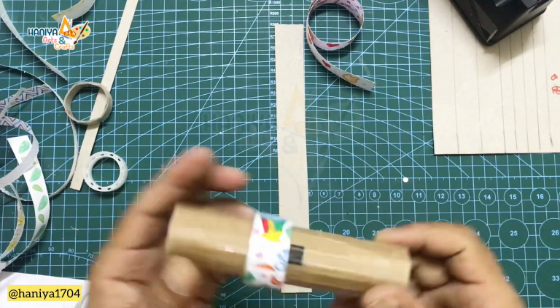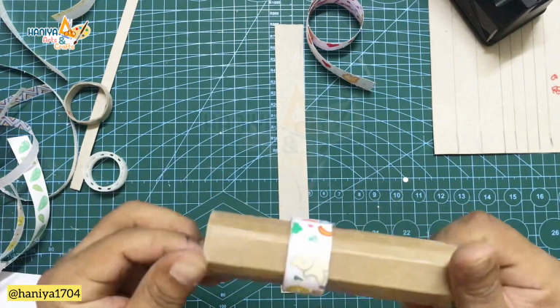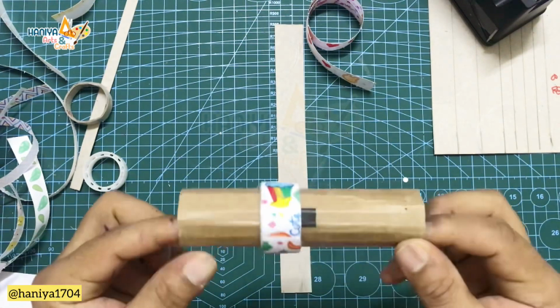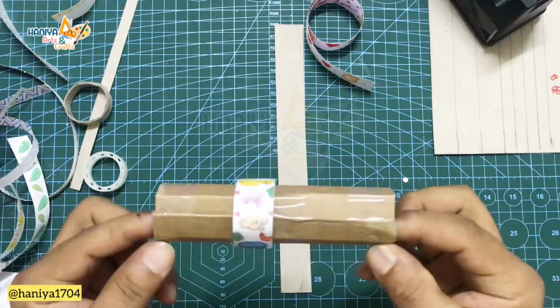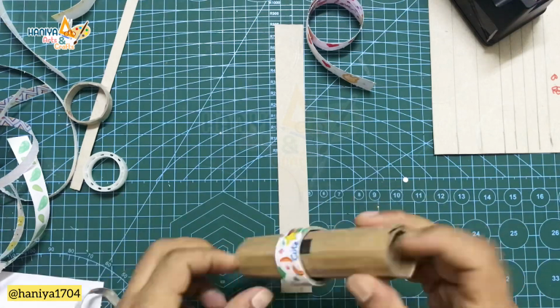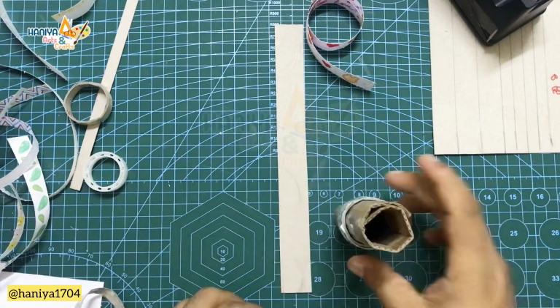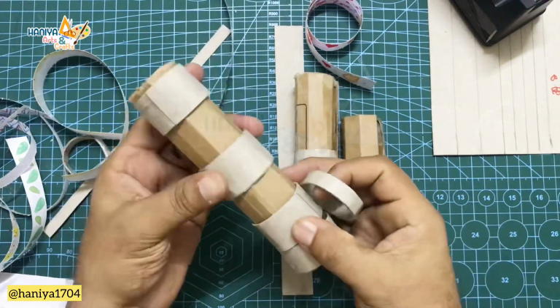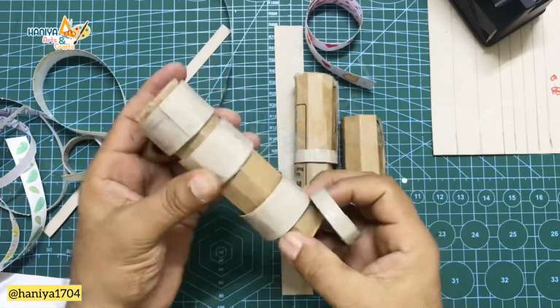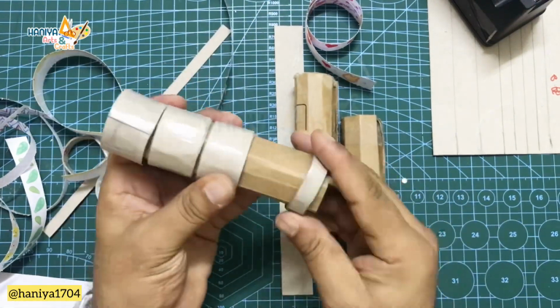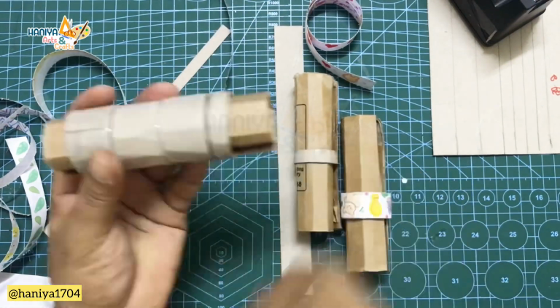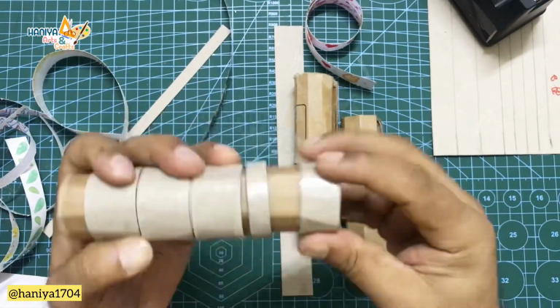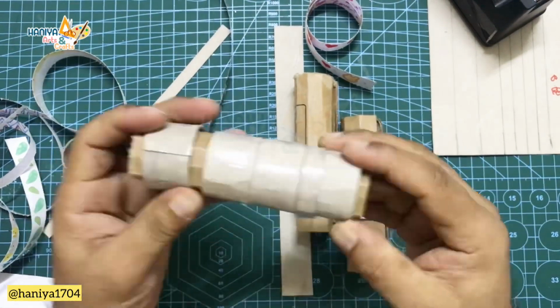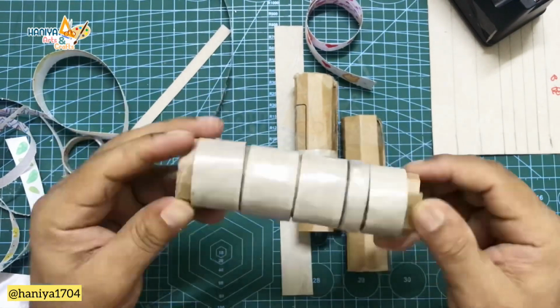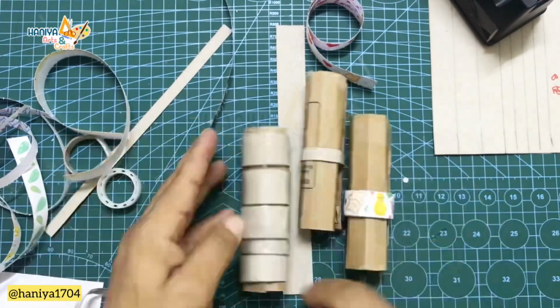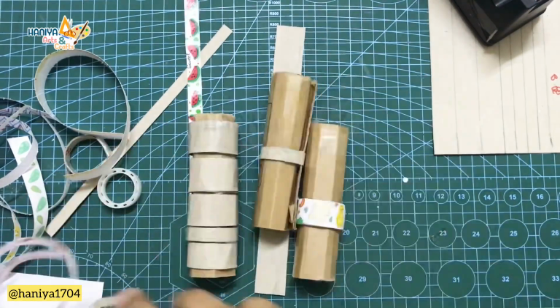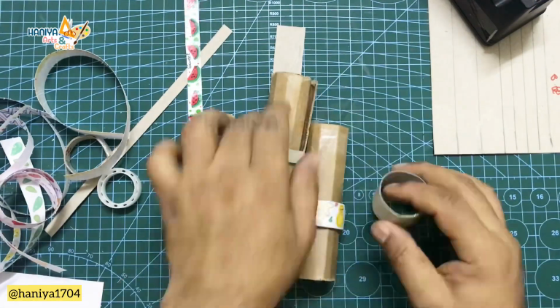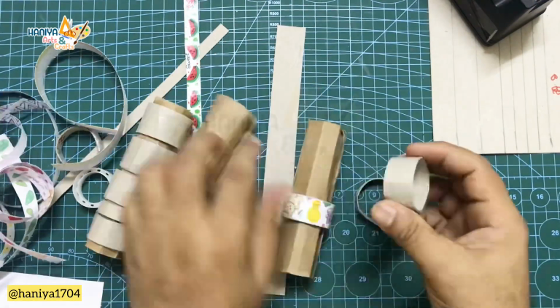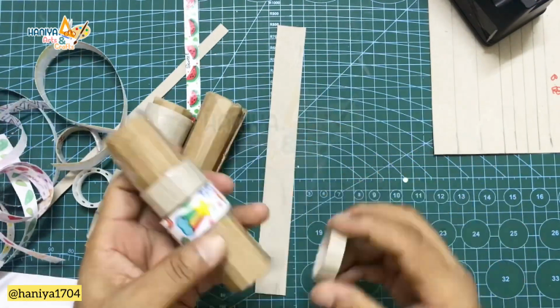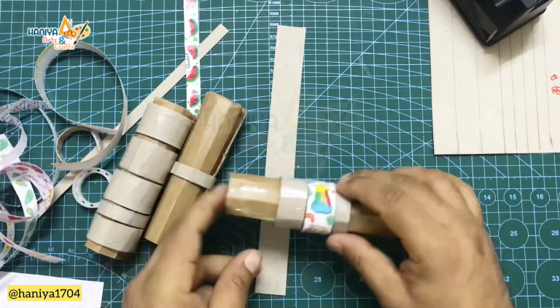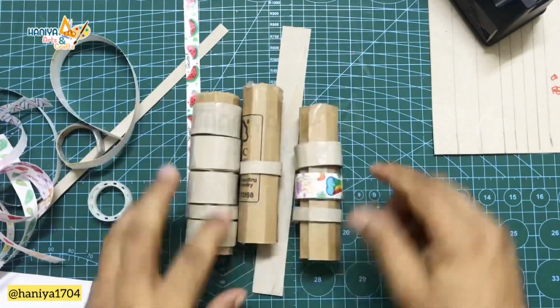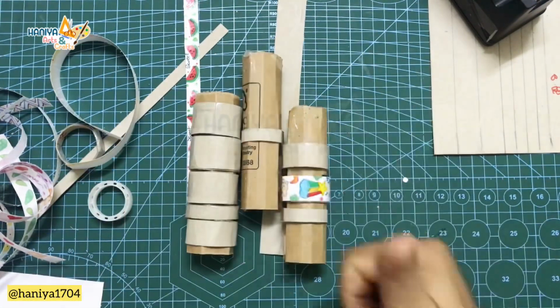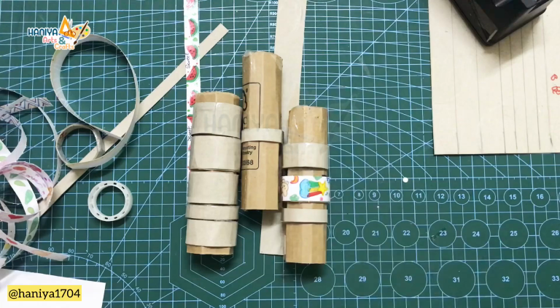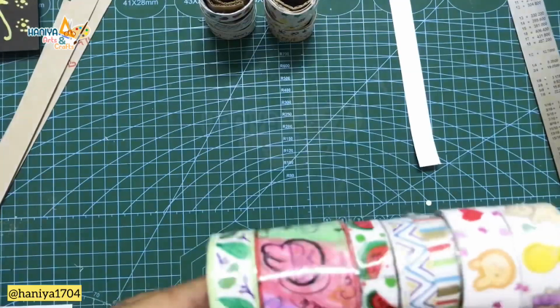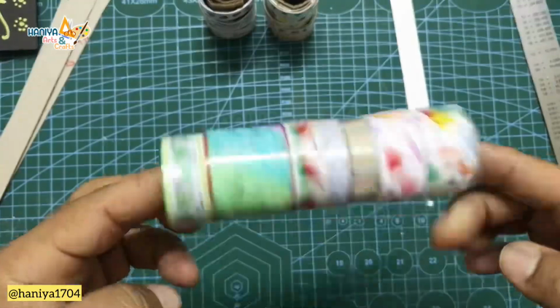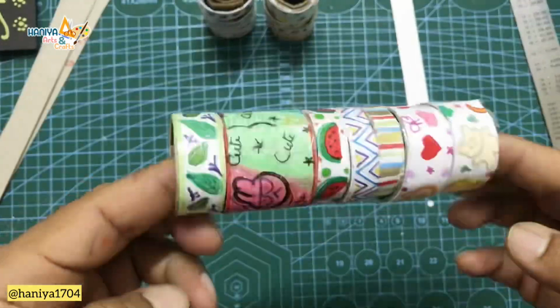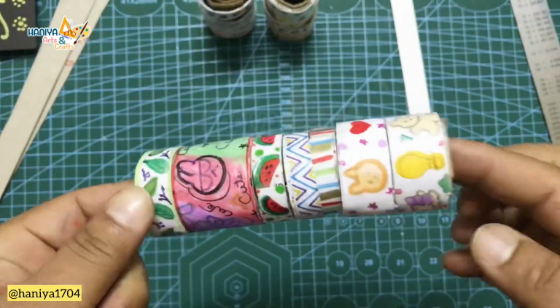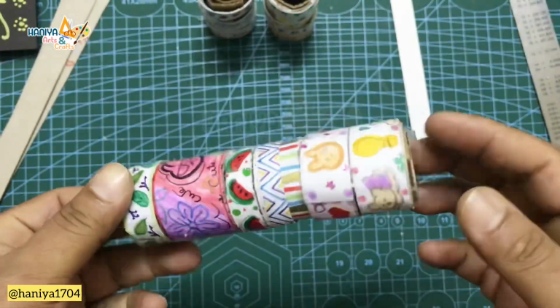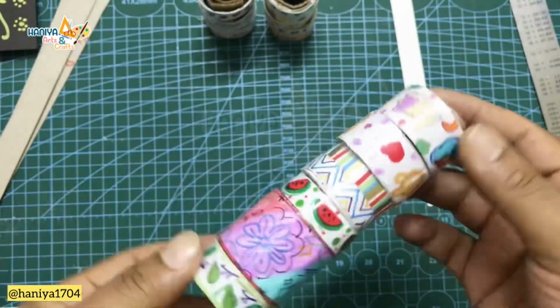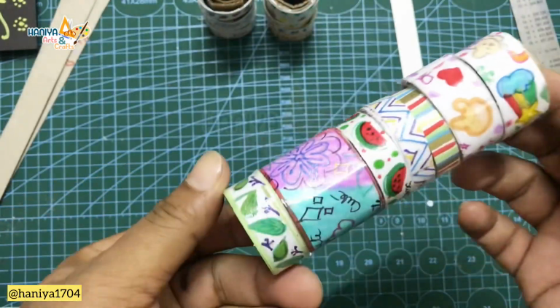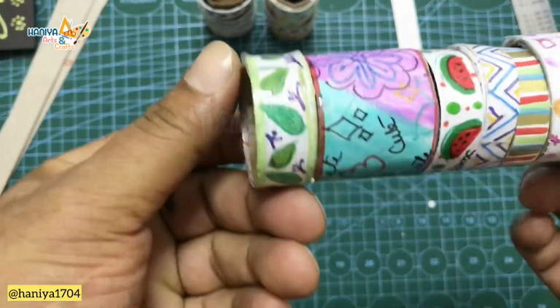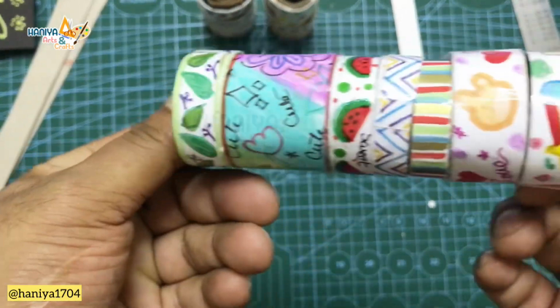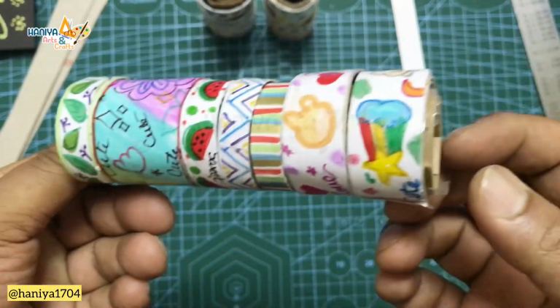Please, friends, make your own tape! Because in the market there are many types of tape, but we don't need to buy them. We can design our own pattern and create our own unique washi tape.